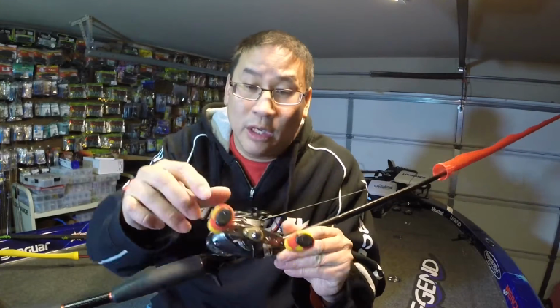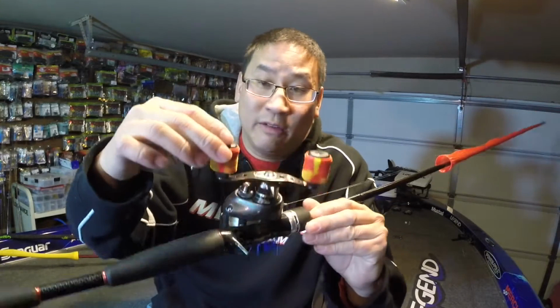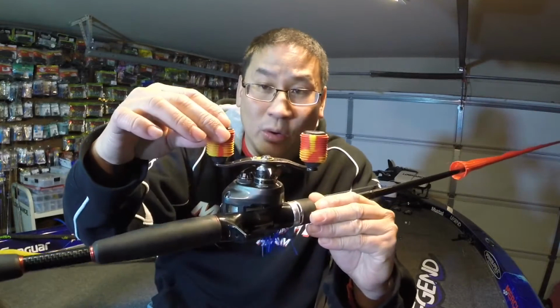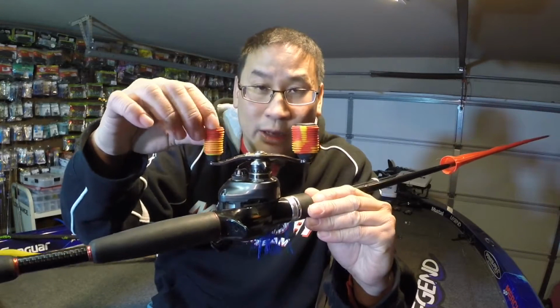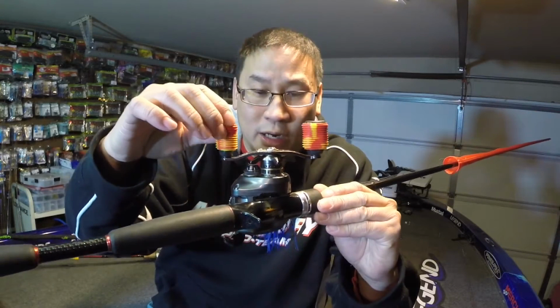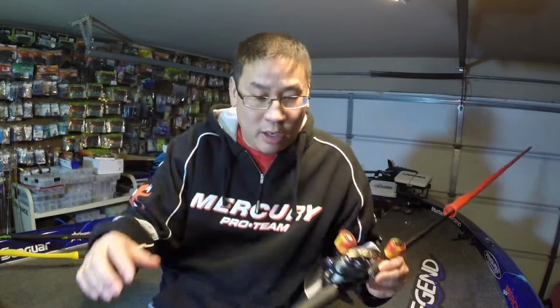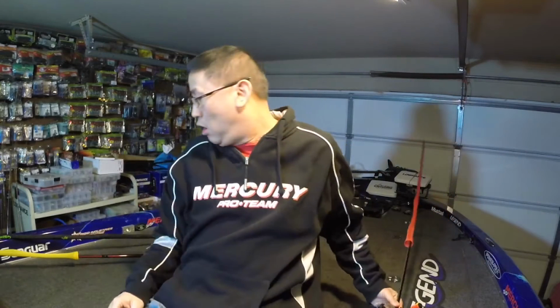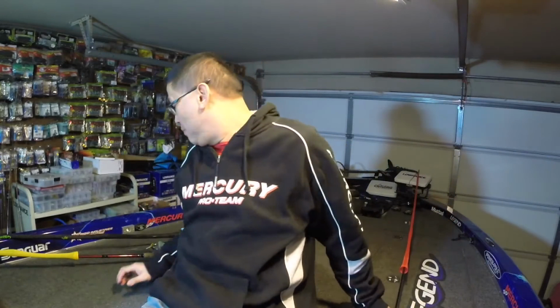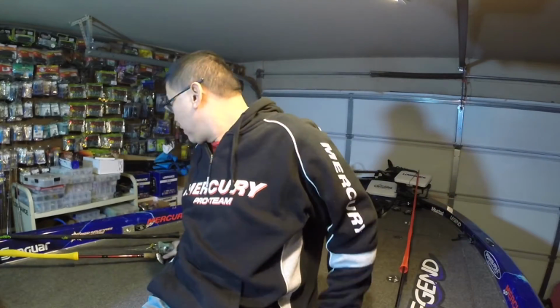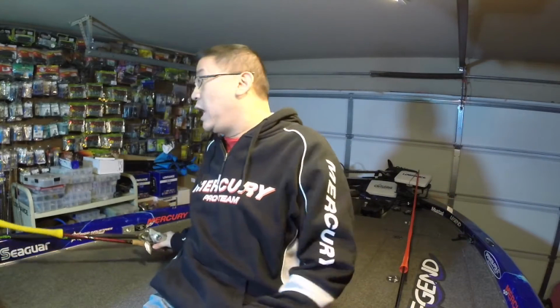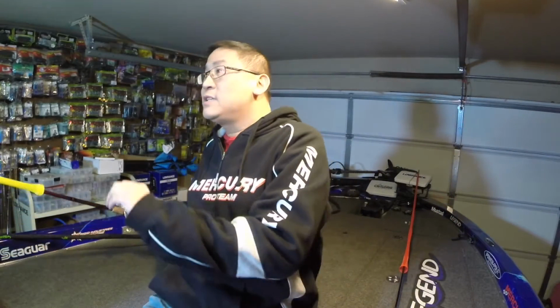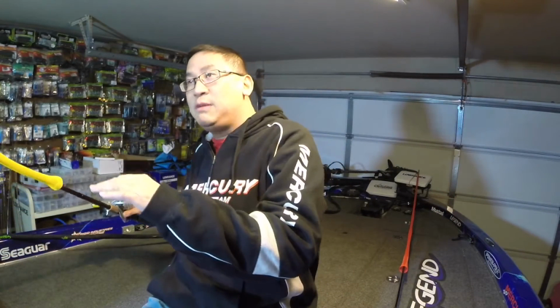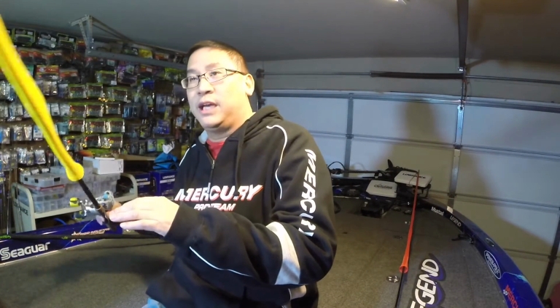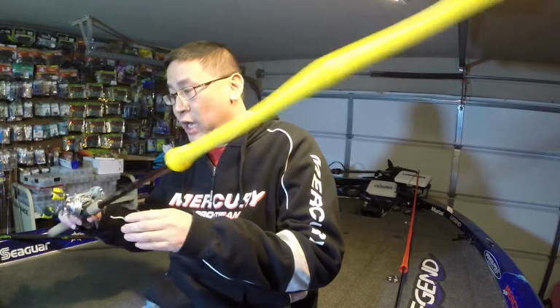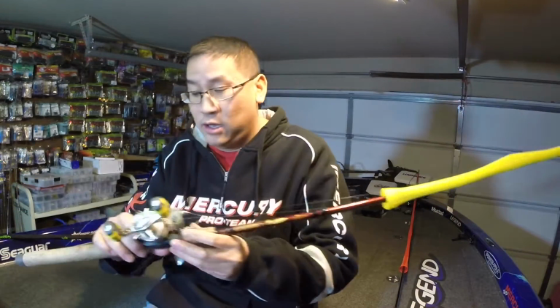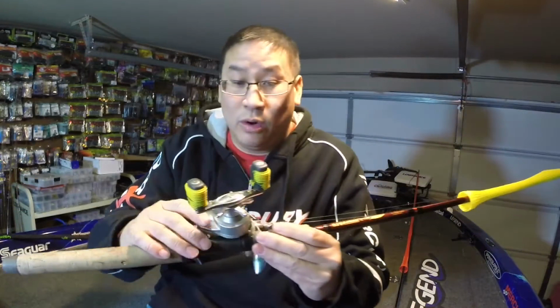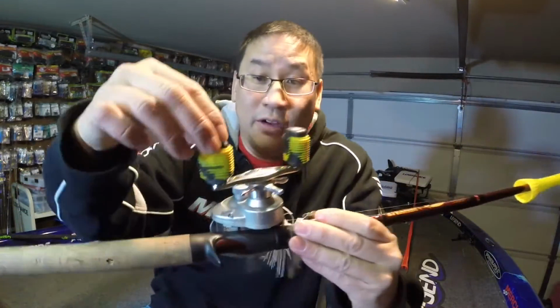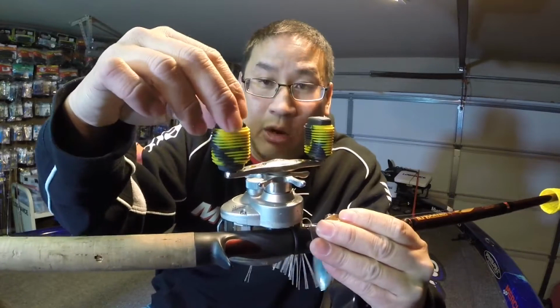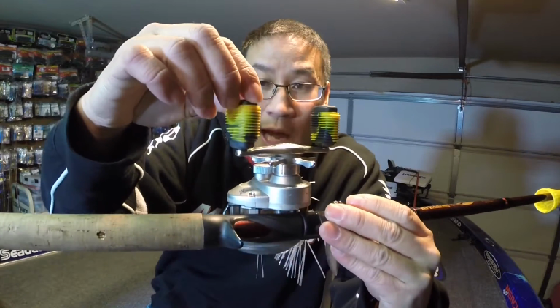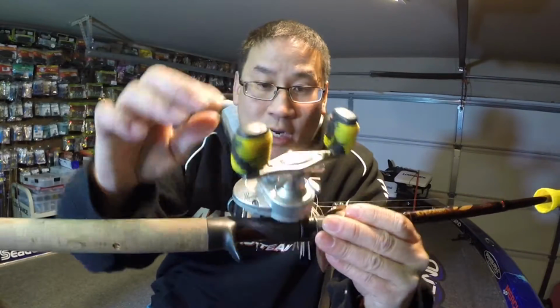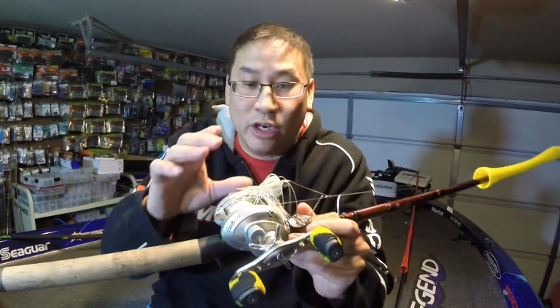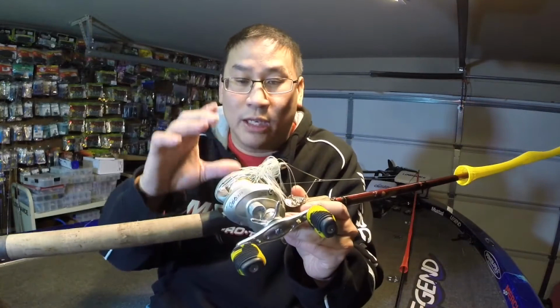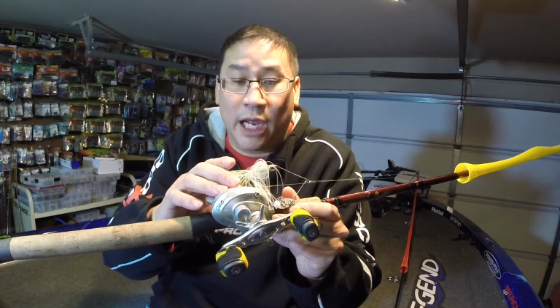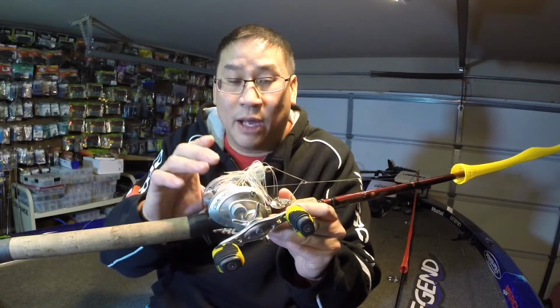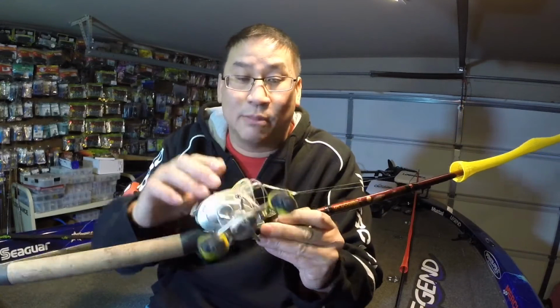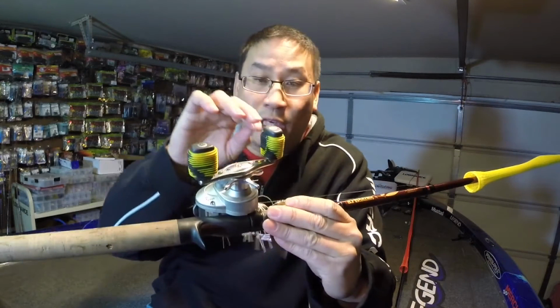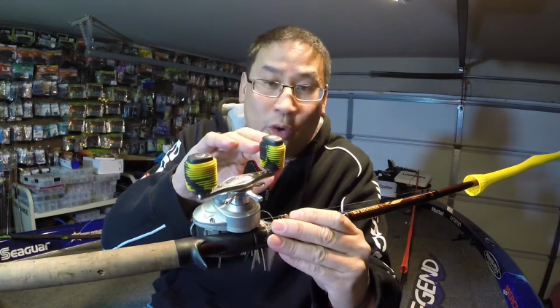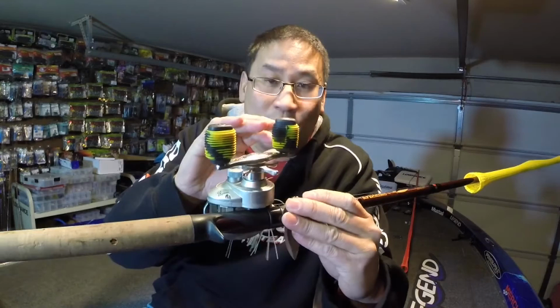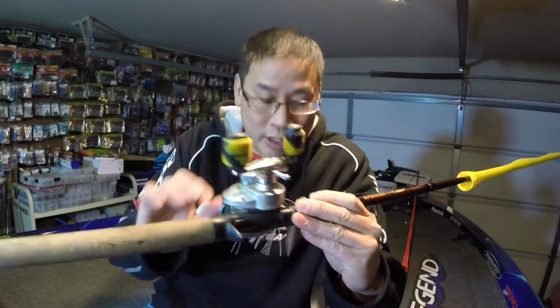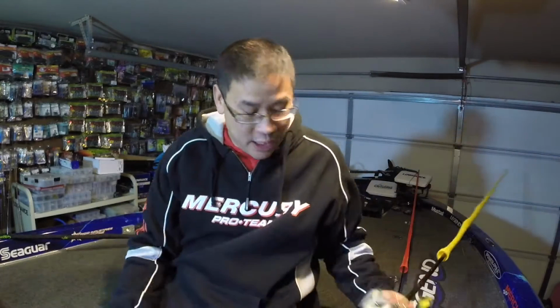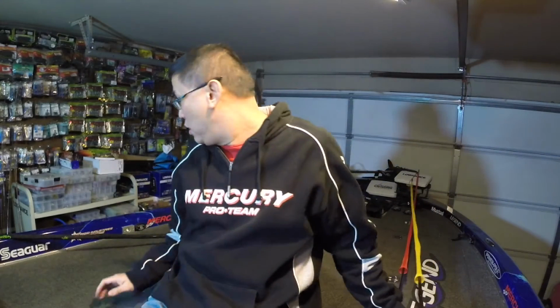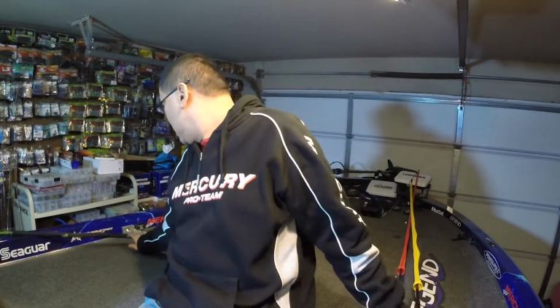All my line with 20 pound test on the reel will have yellow and red right there, and all my 17 pound test line will have yellow and black right there. So I know what line pound test by going to the color code off my reel grips.